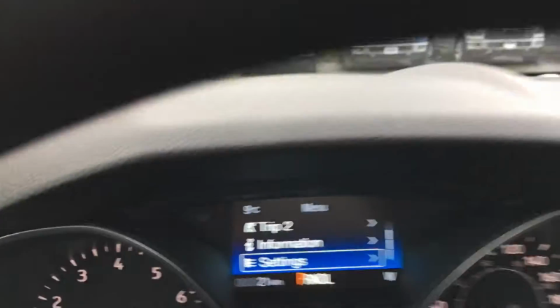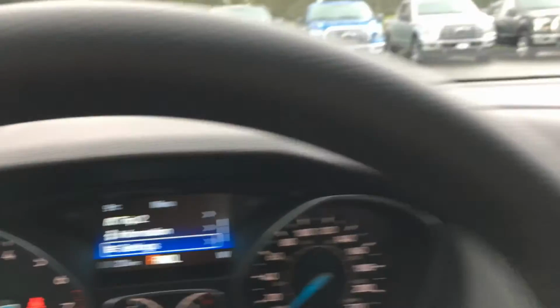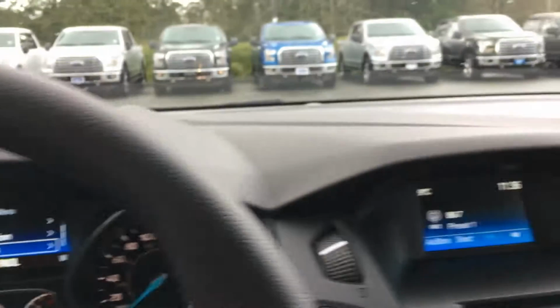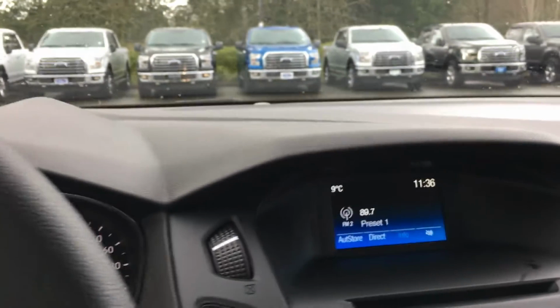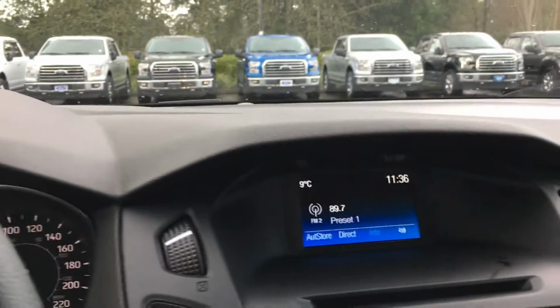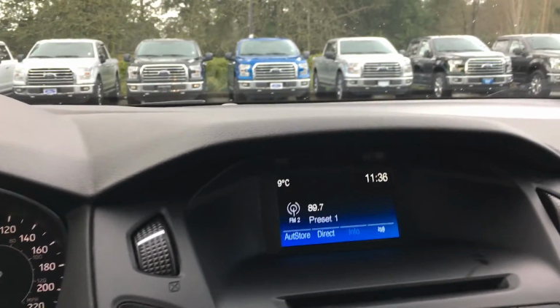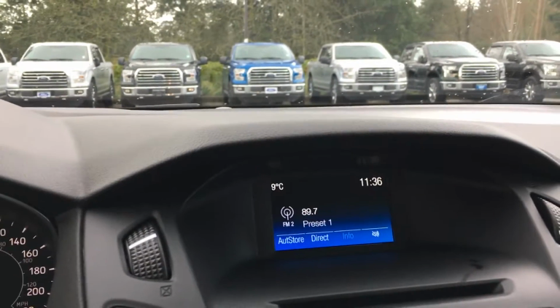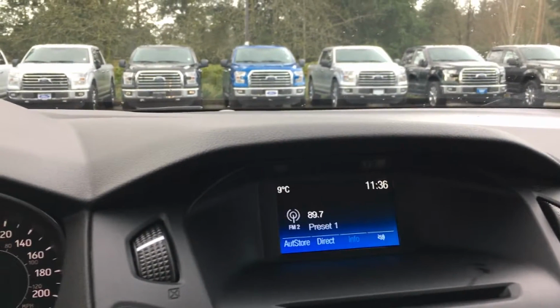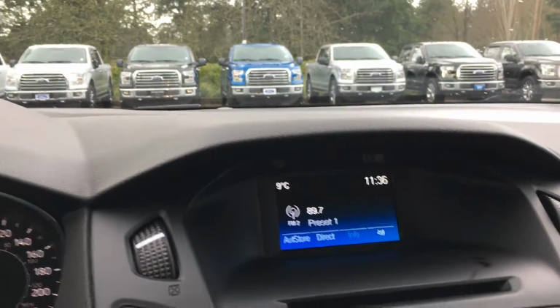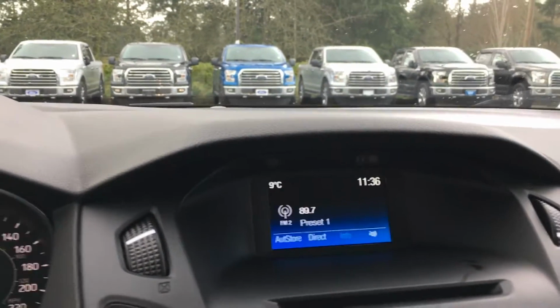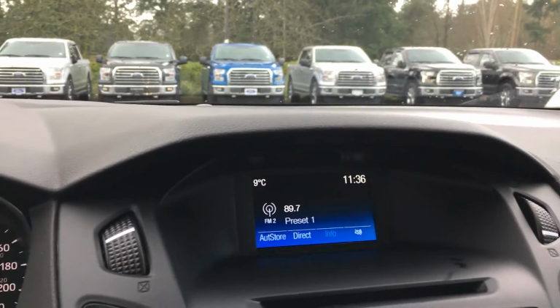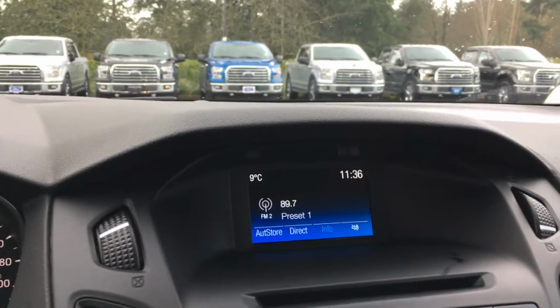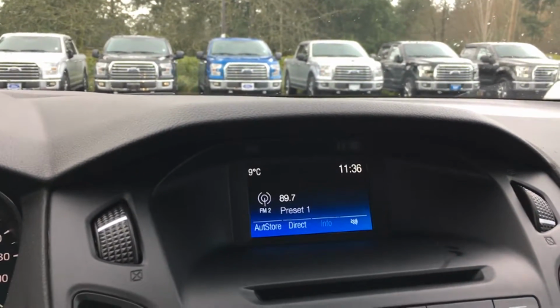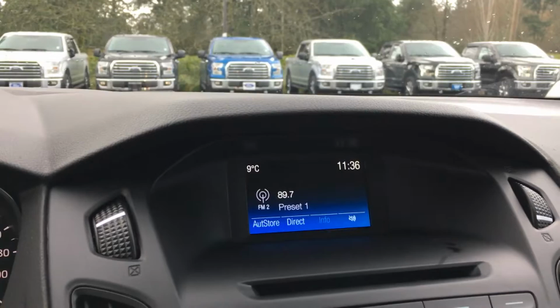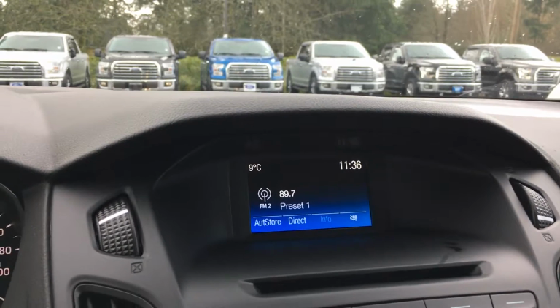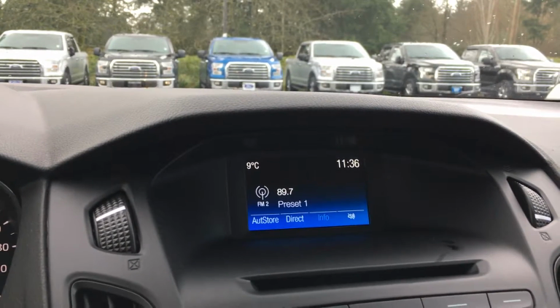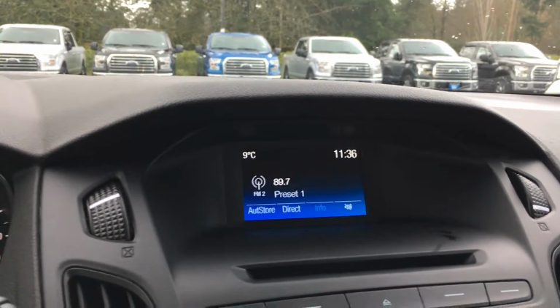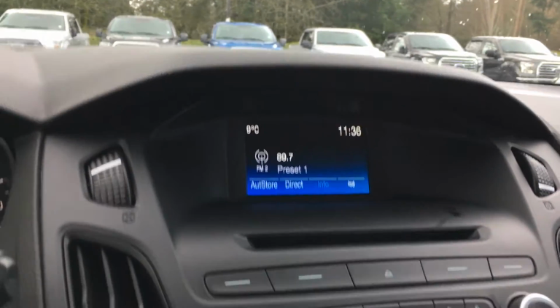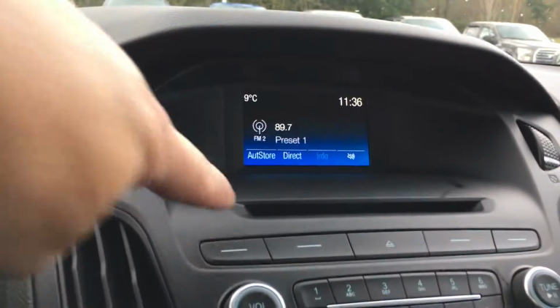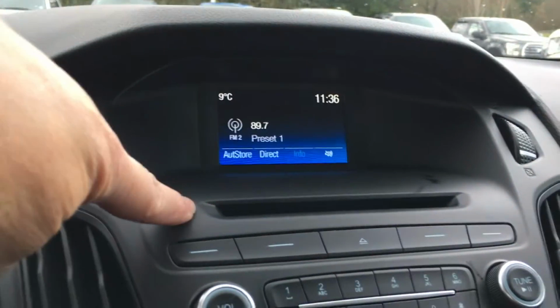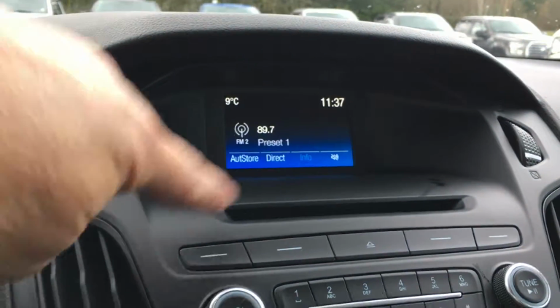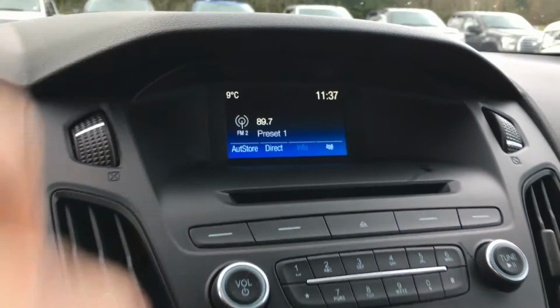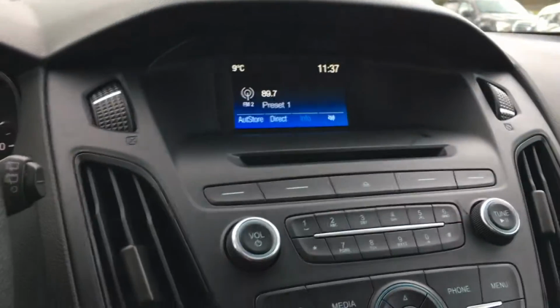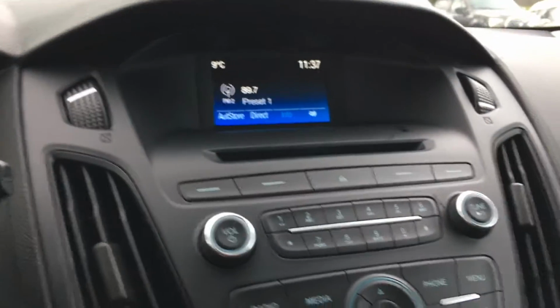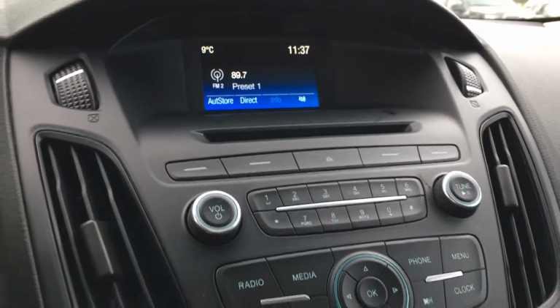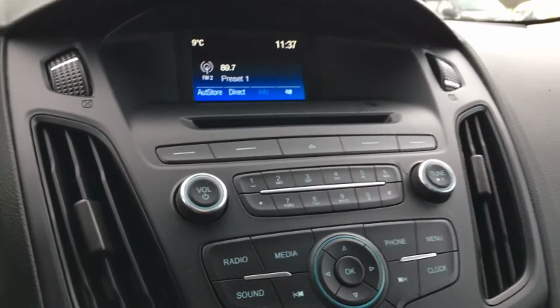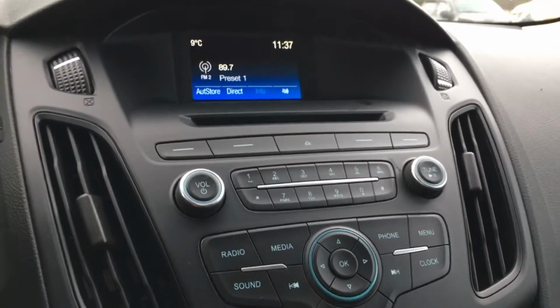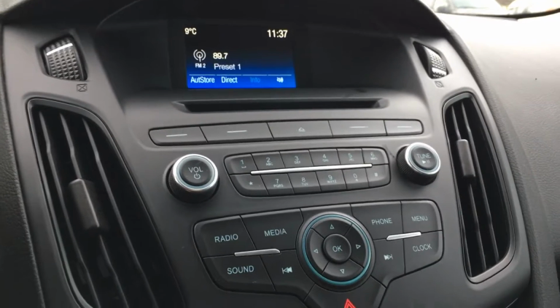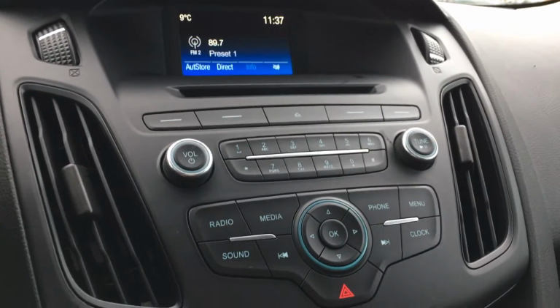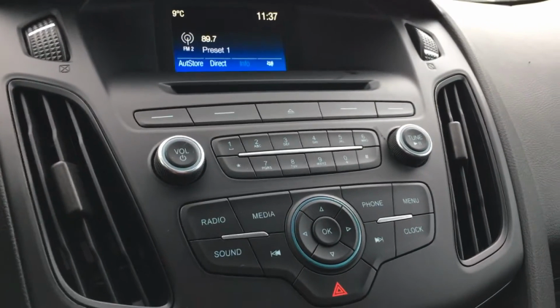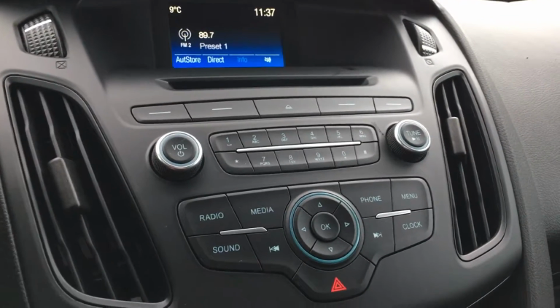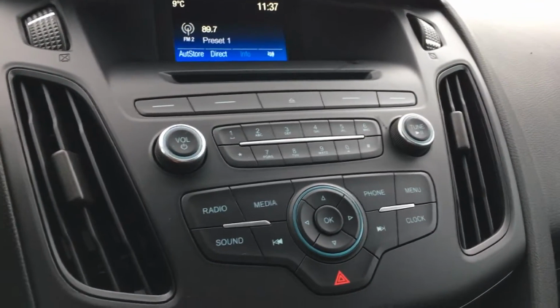In the center we're seeing our control for media, which is AM, FM, Sirius radio, and Bluetooth. We also have a CD player located there. Below that is your volume control tuner for your media and radio.